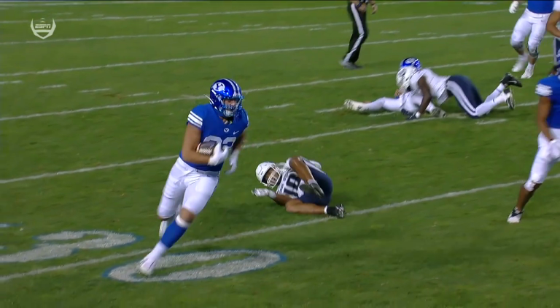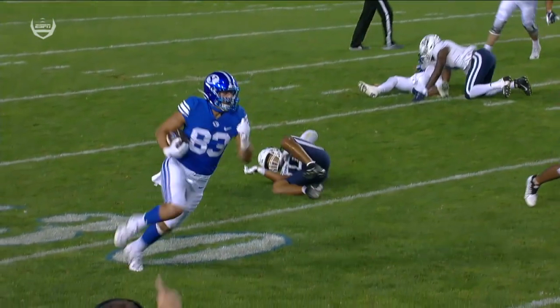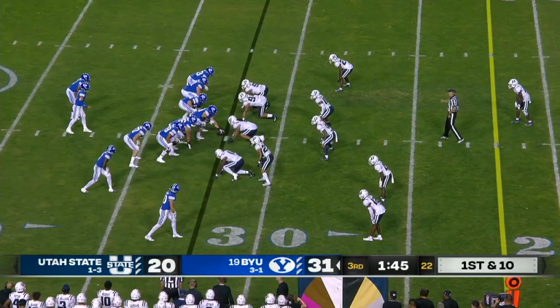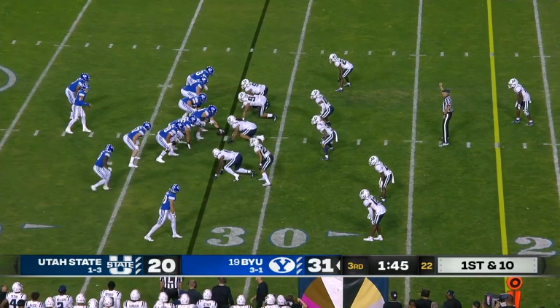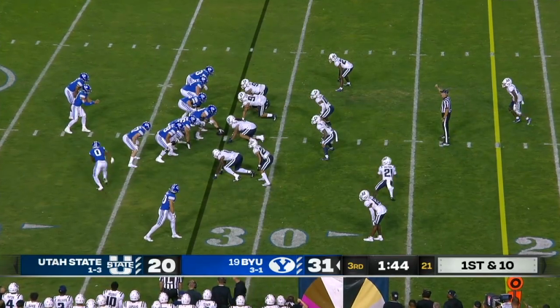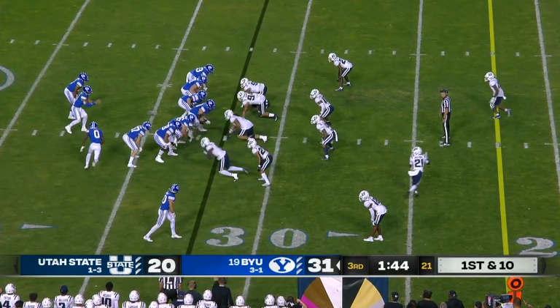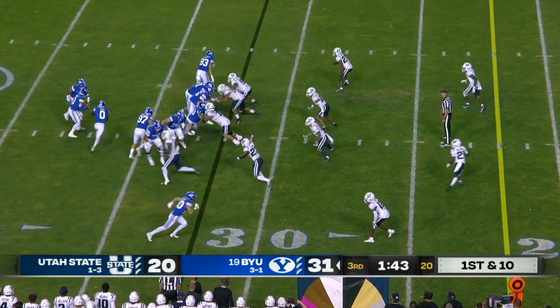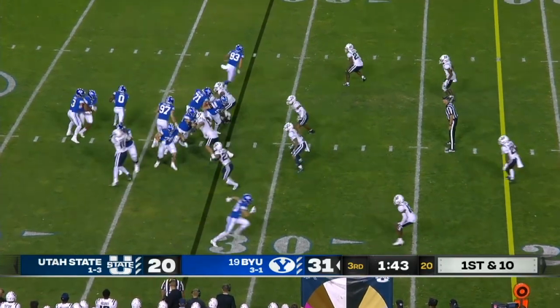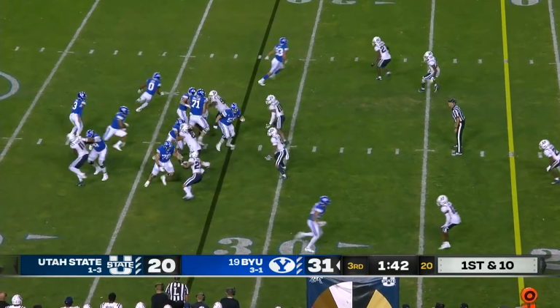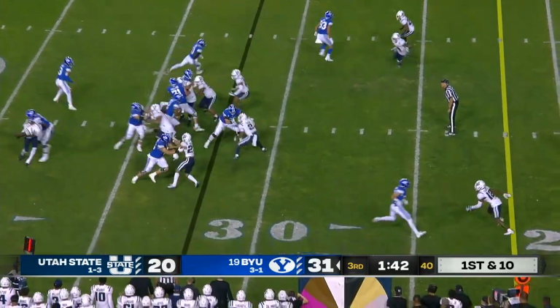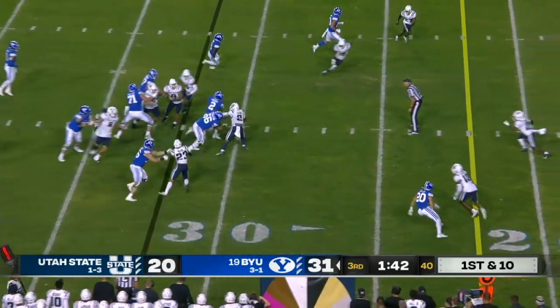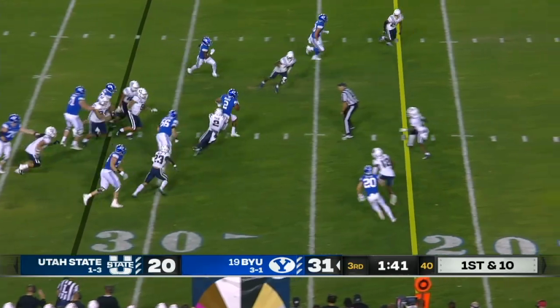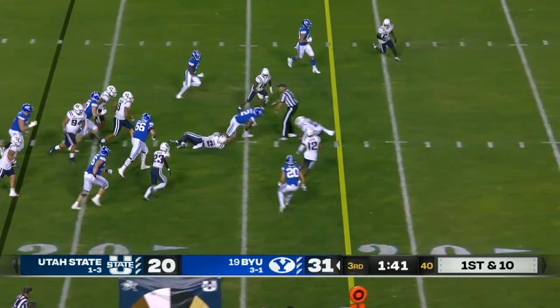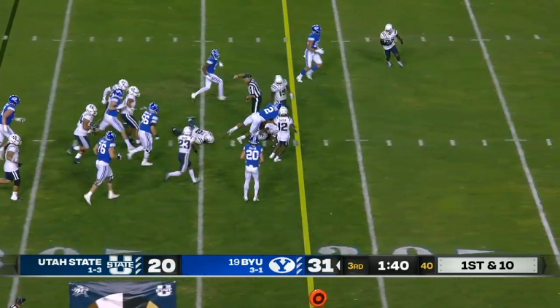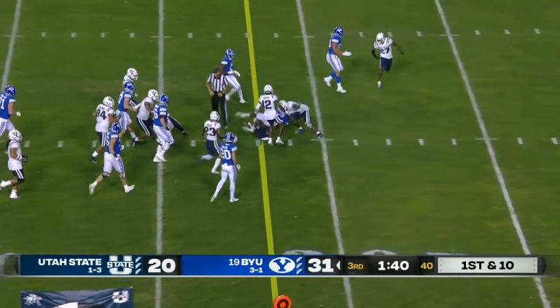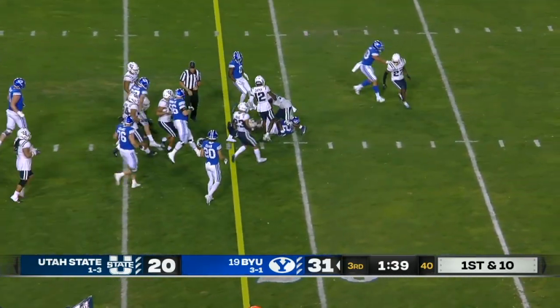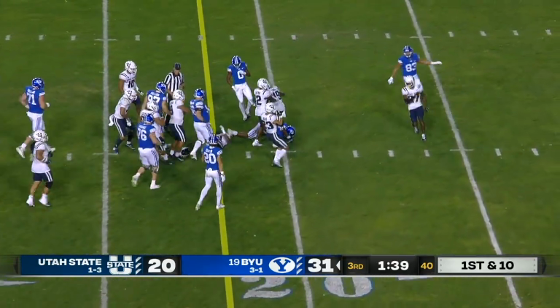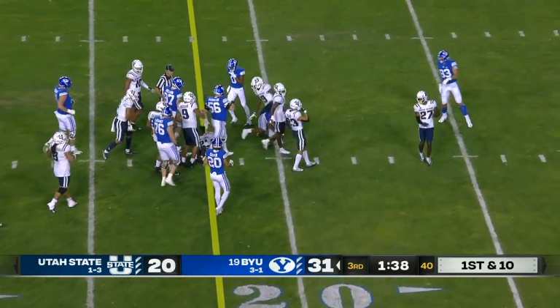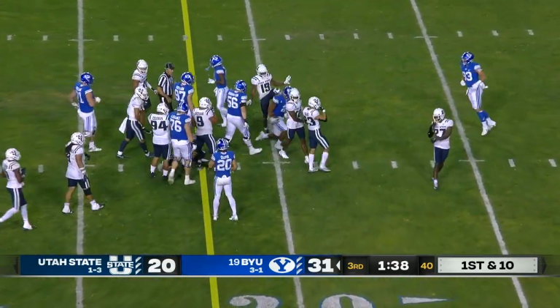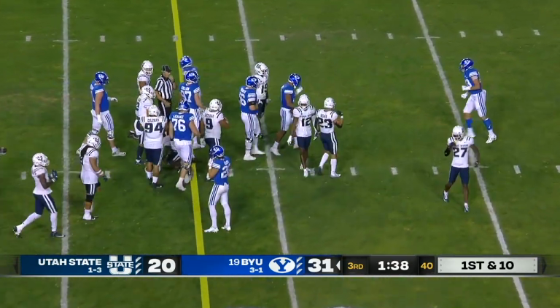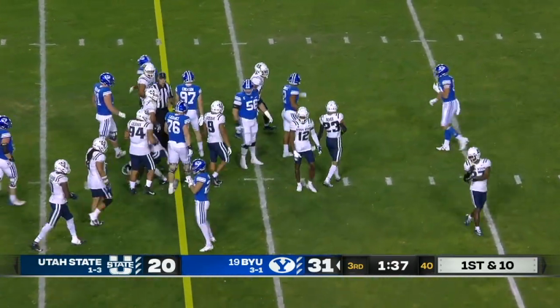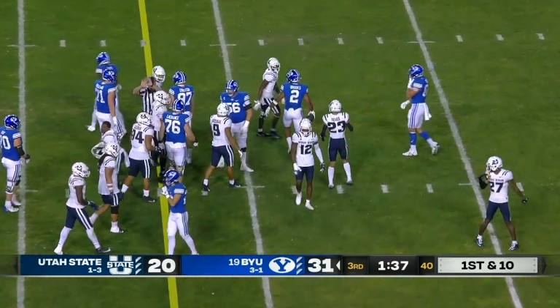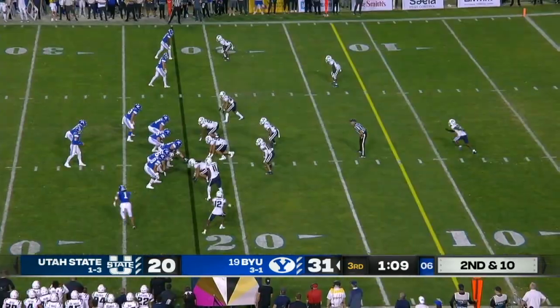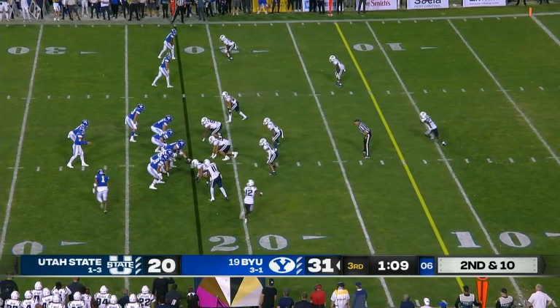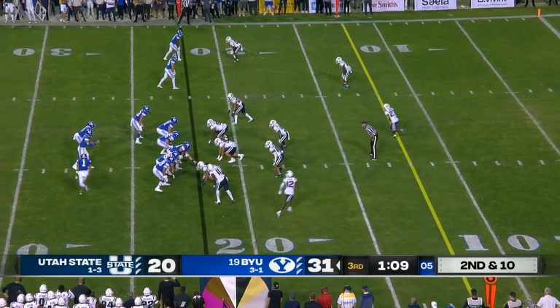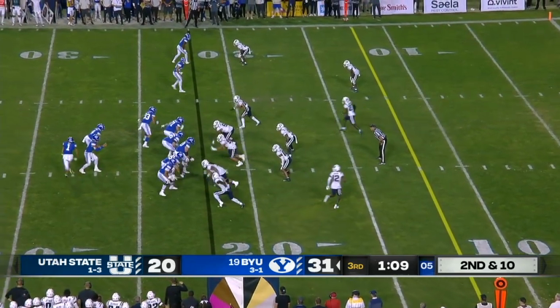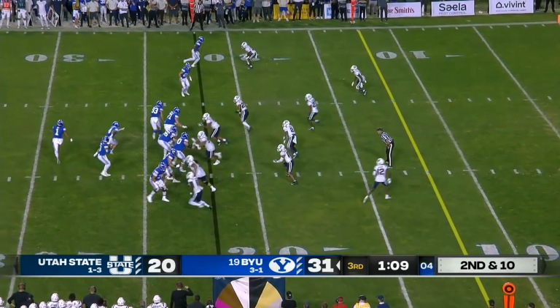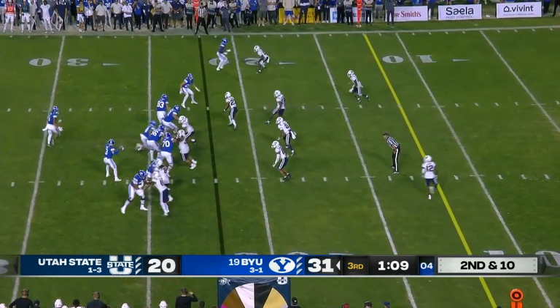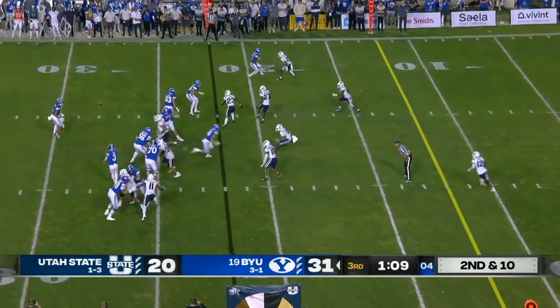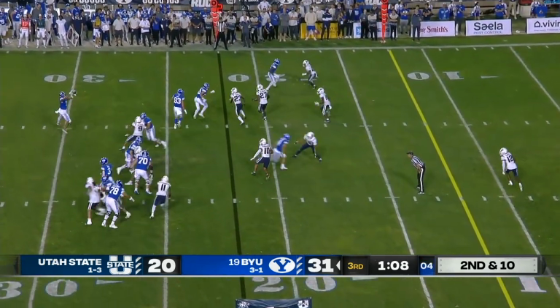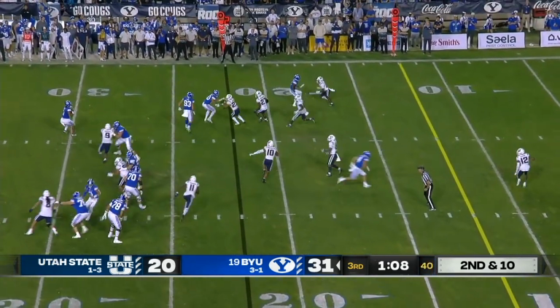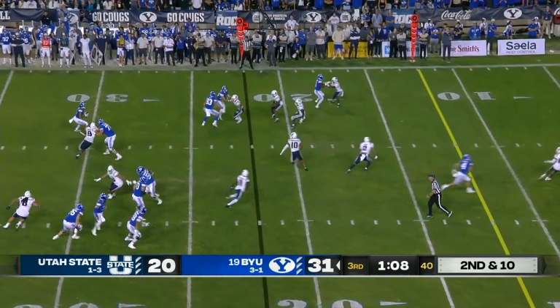Either way, first down BYU — another big penalty. That's off the left side, there goes Christopher Brooks with space. That's Hill in motion — they're going to give the ball to Keanu, but he's going to throw it.